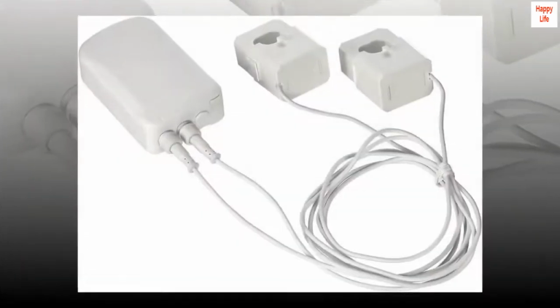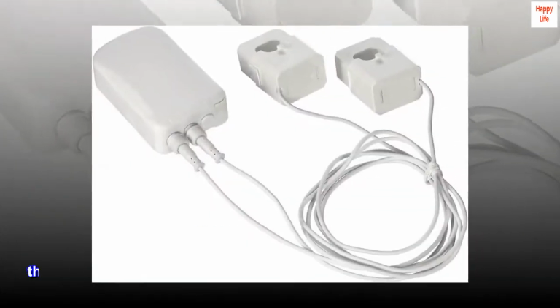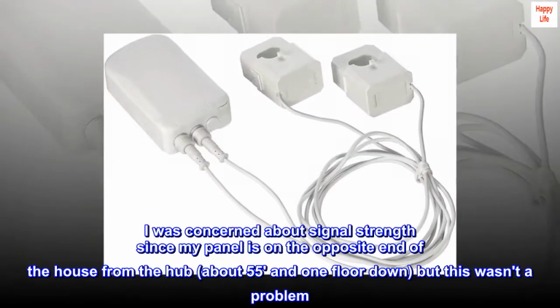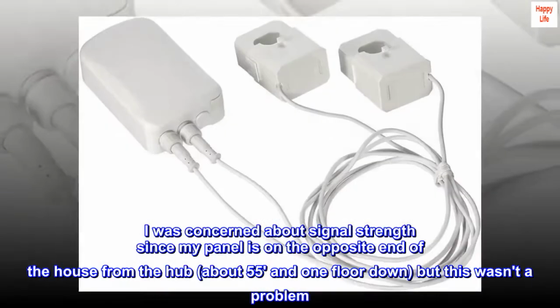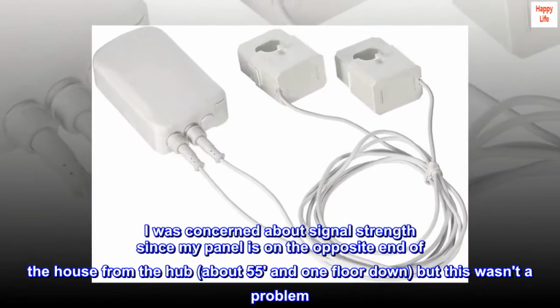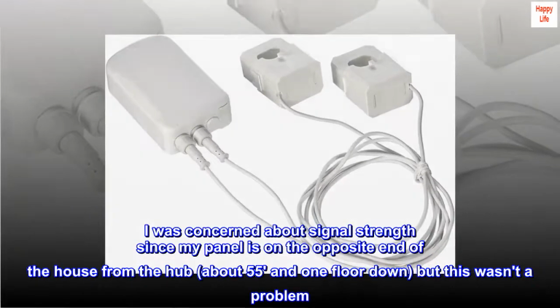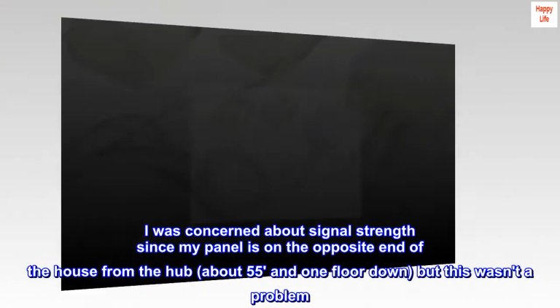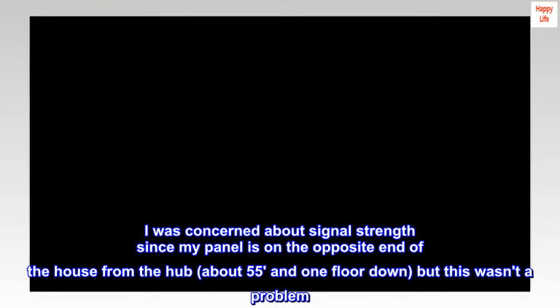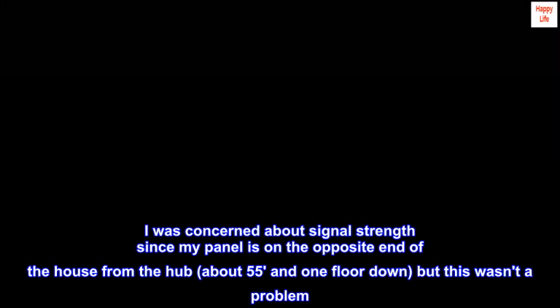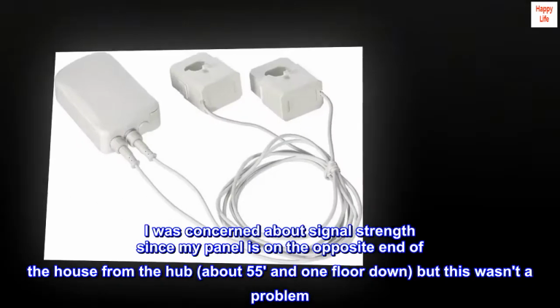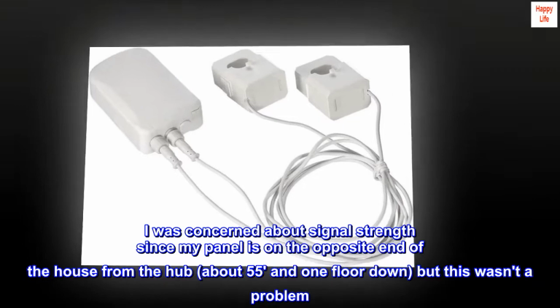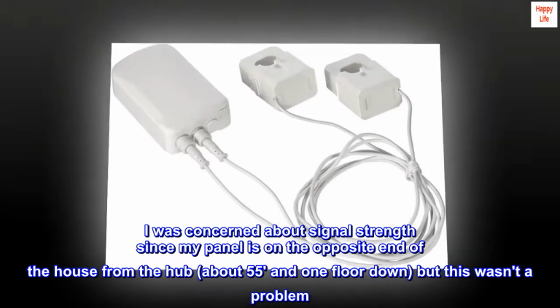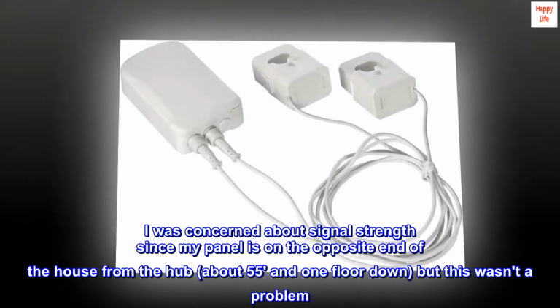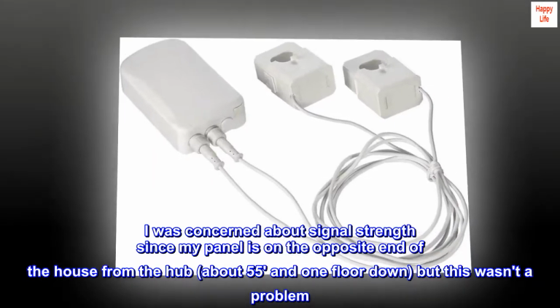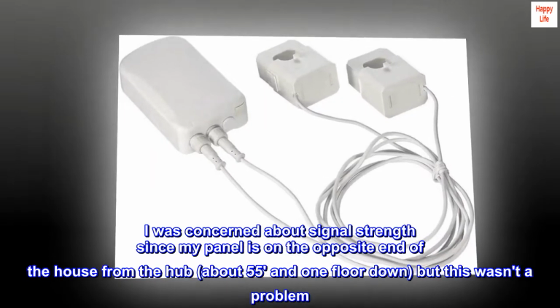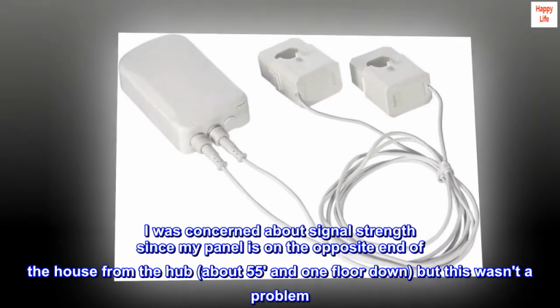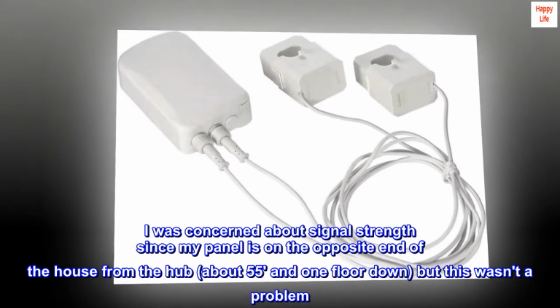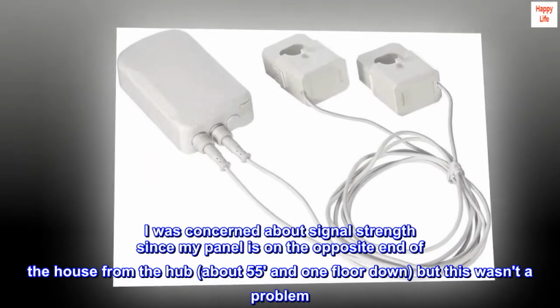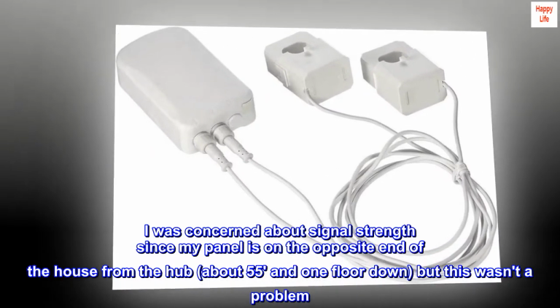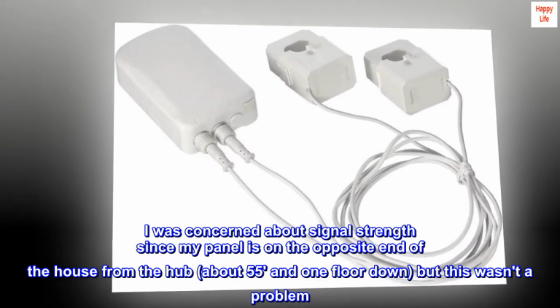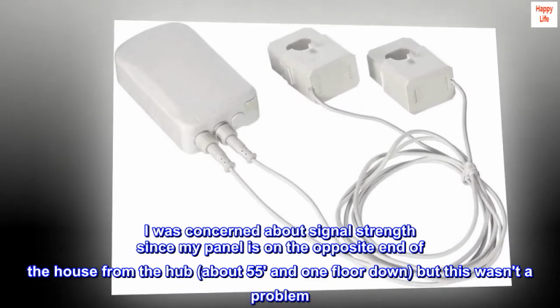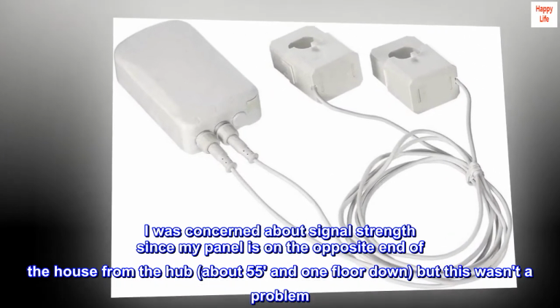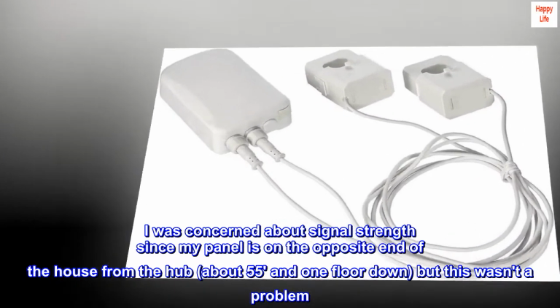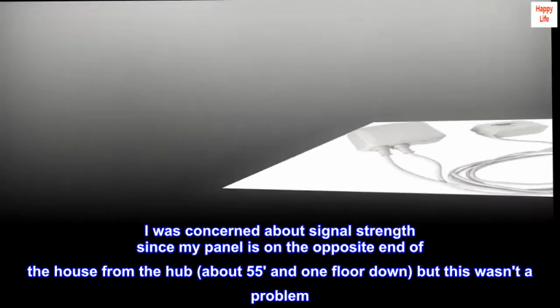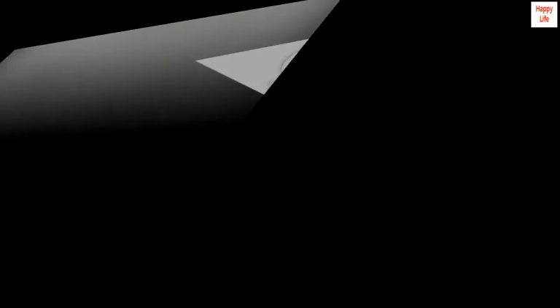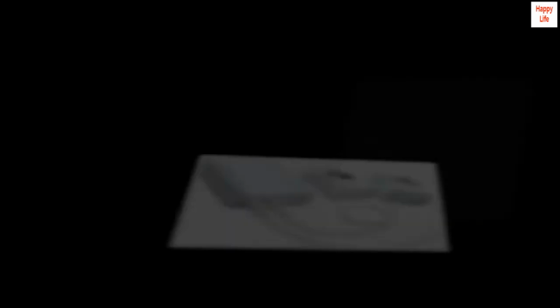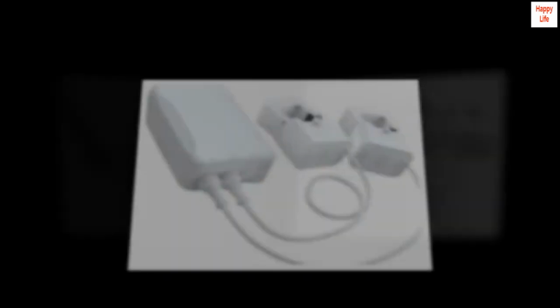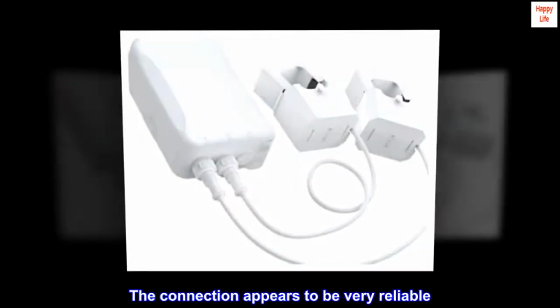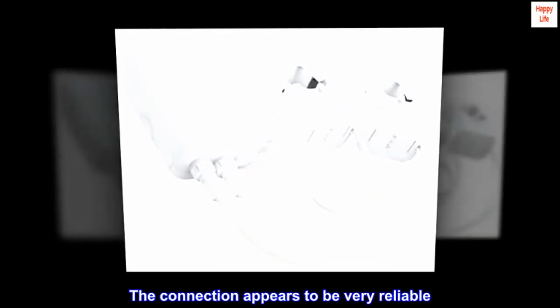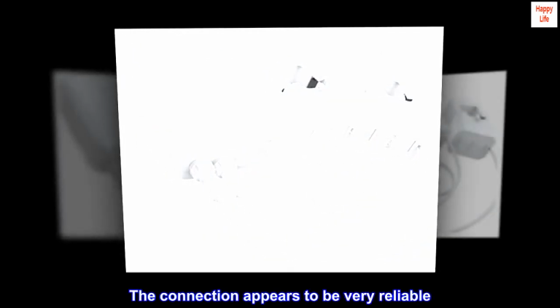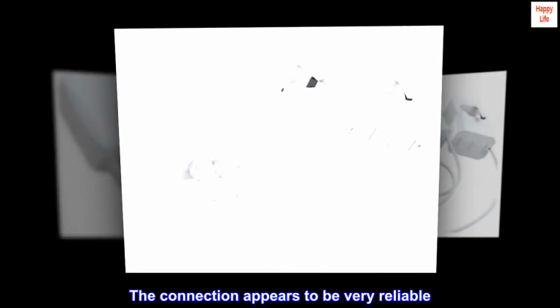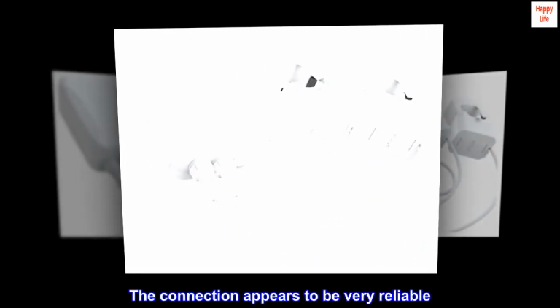I was concerned about signal strength since my panel is on the opposite end of the house from the hub, about 55 feet and one floor down, but this wasn't a problem. The connection appears to be very reliable.